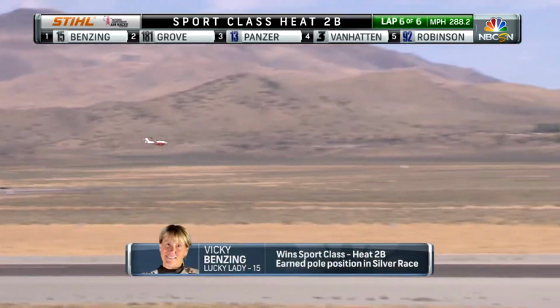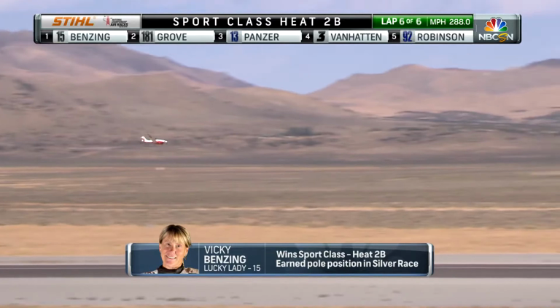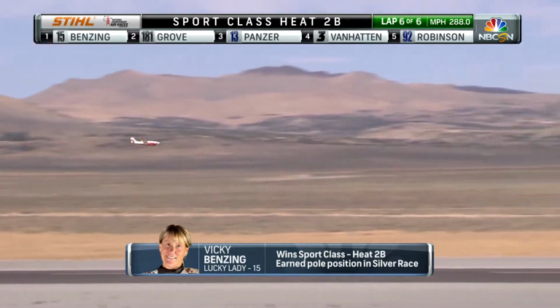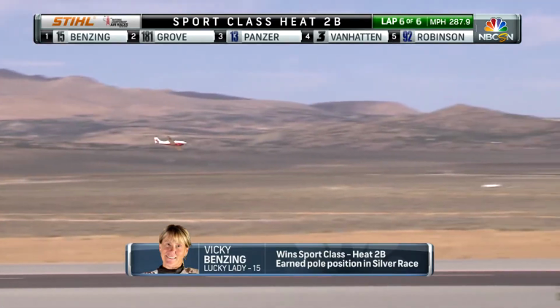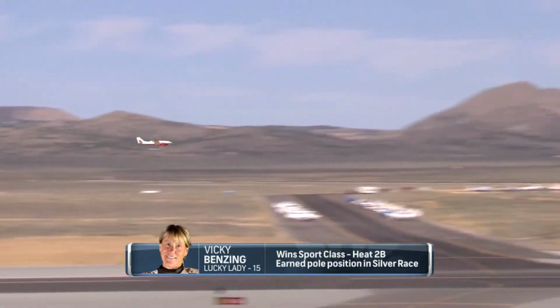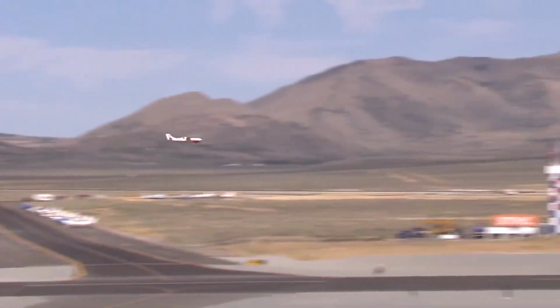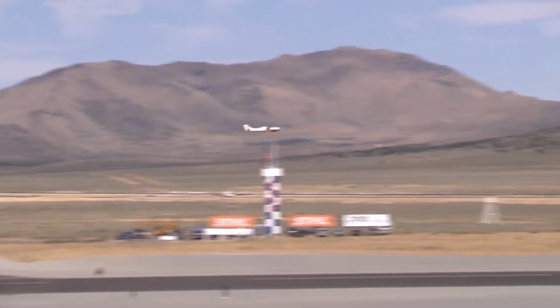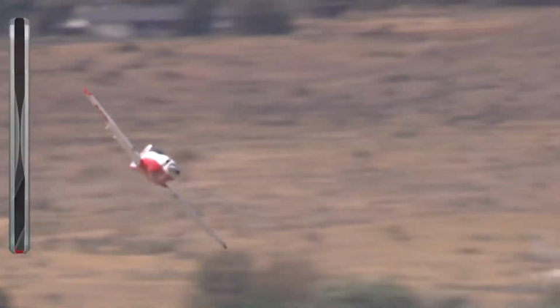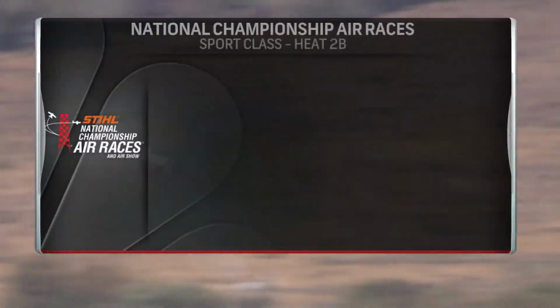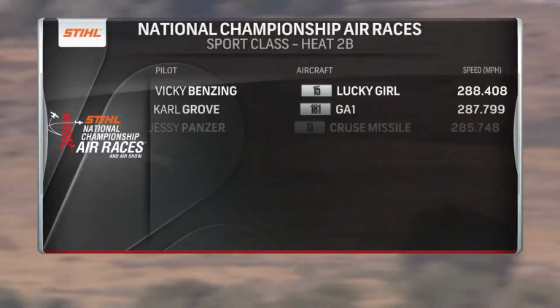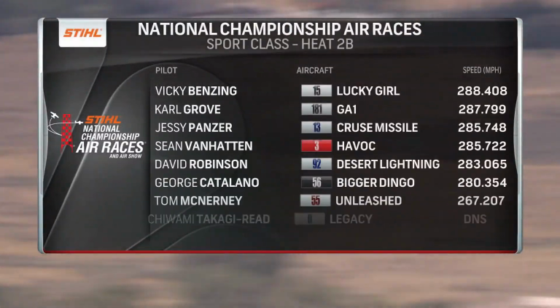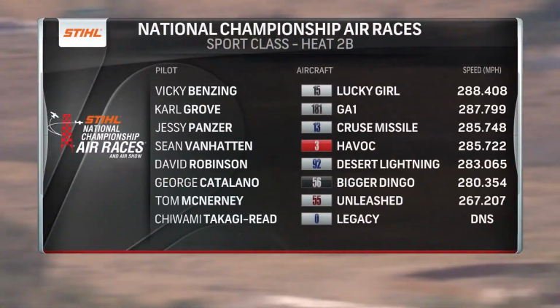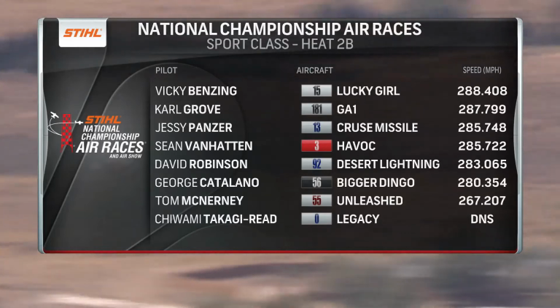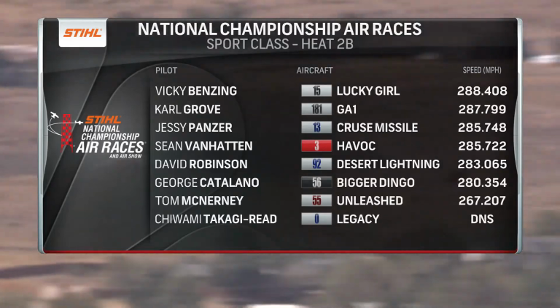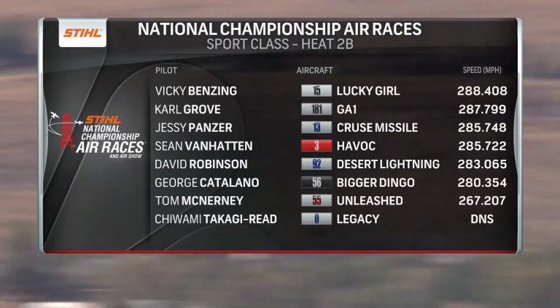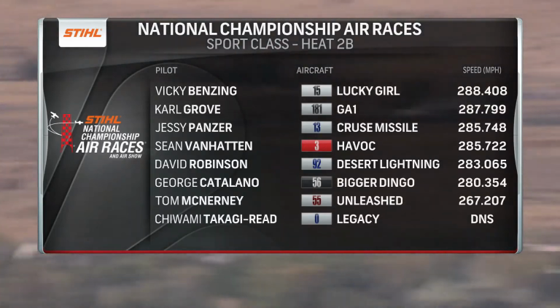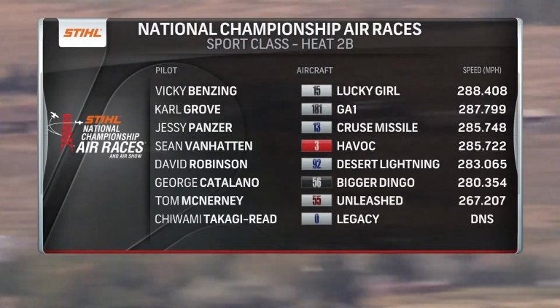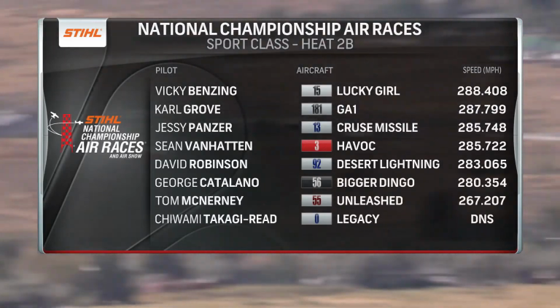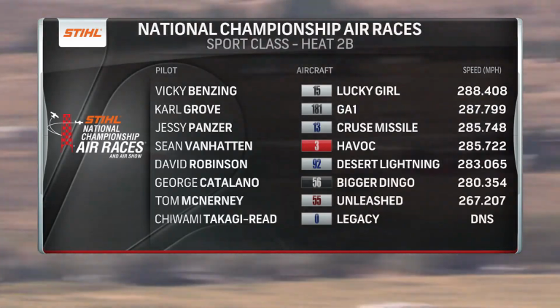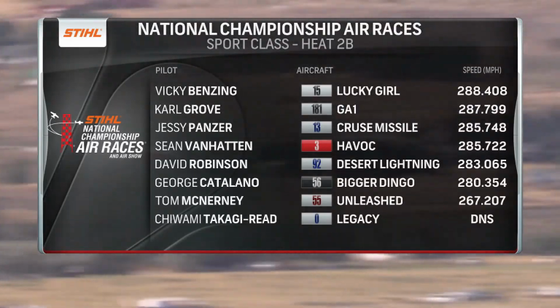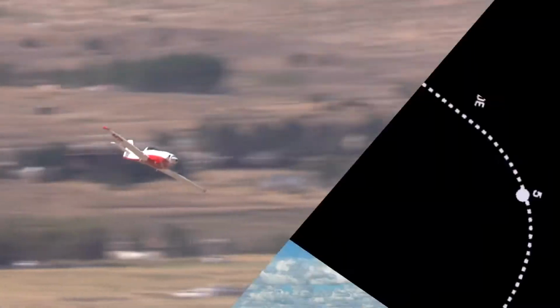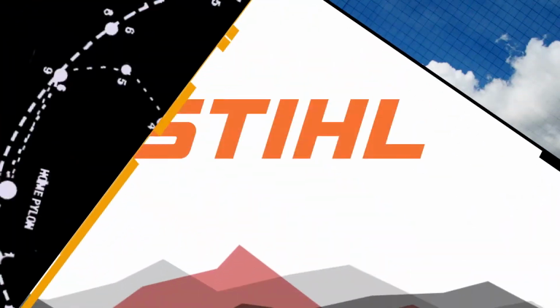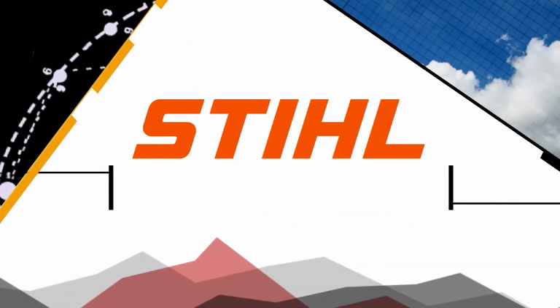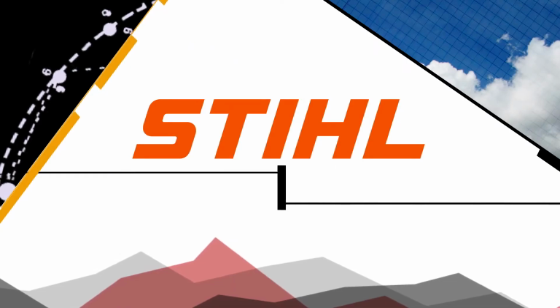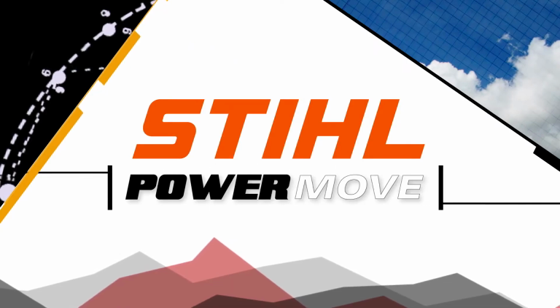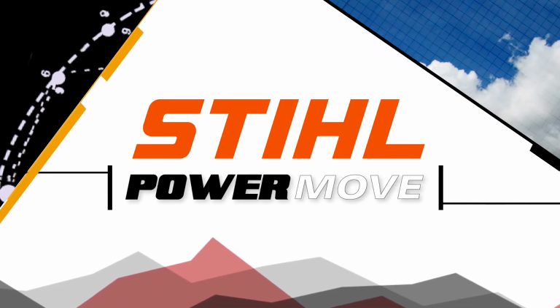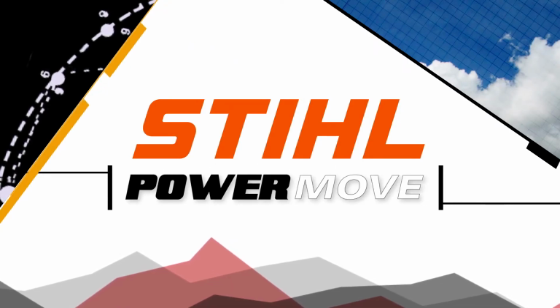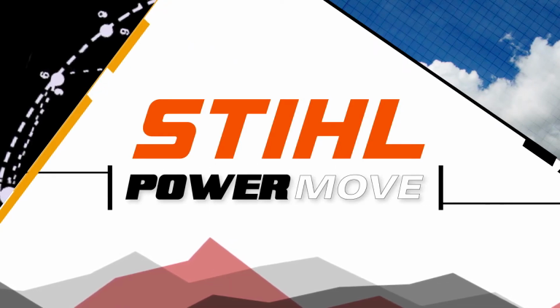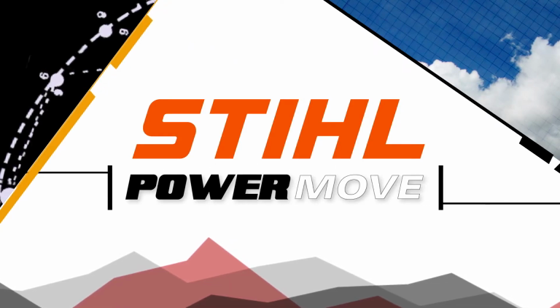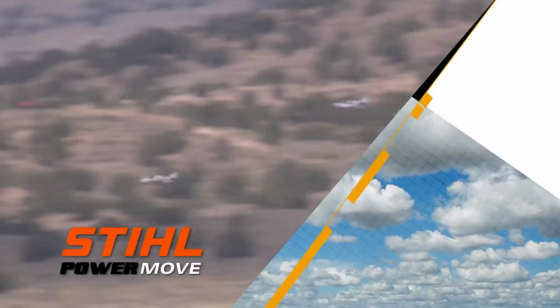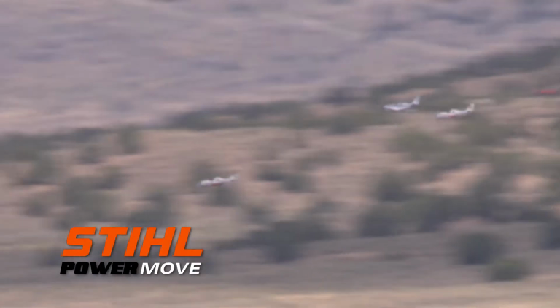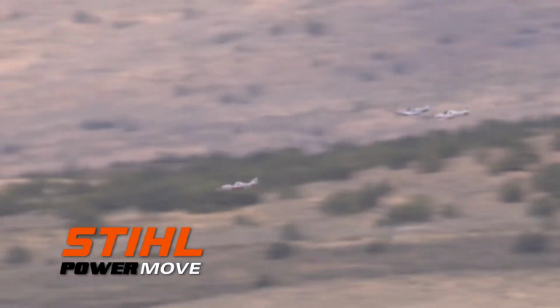What a great job by Vicki Benzing. Checkered flag — it looks like she's going to get it done. One of the great performances of this great week here in Reno — a performance worthy of being called the steel power move of the week.